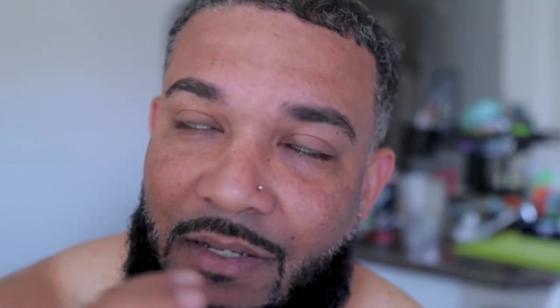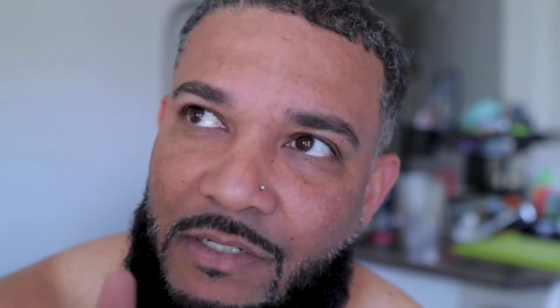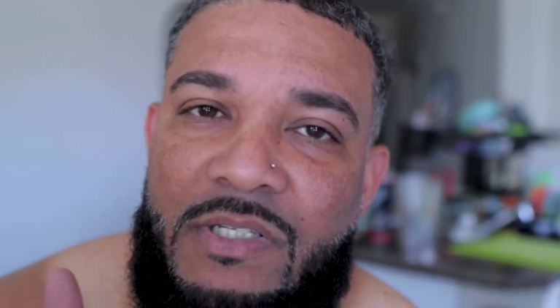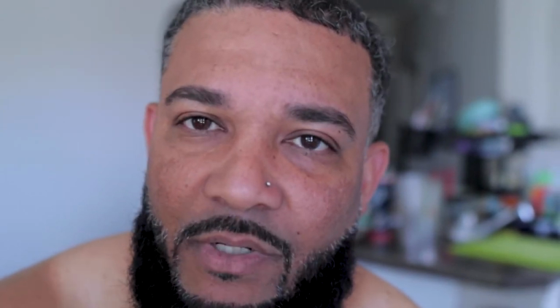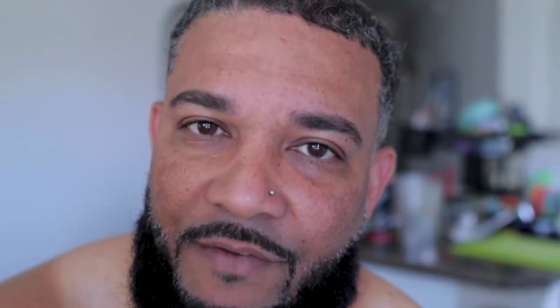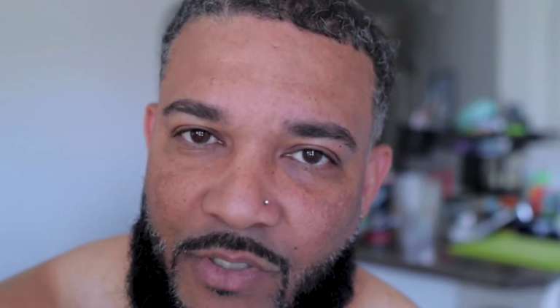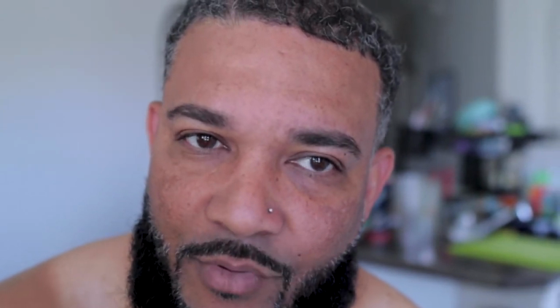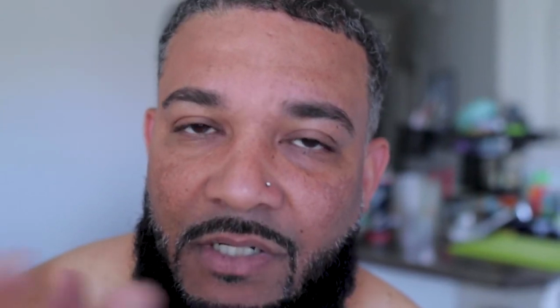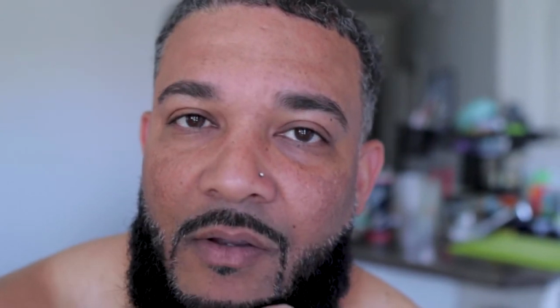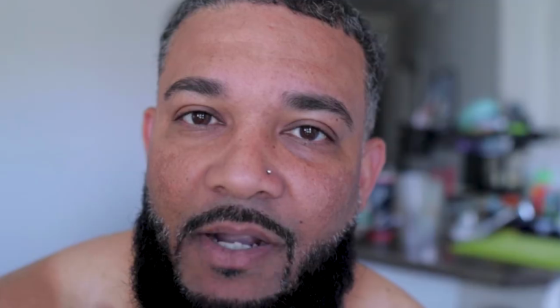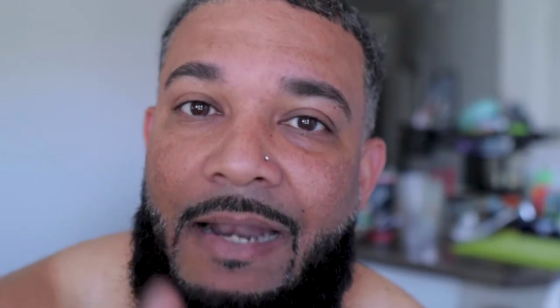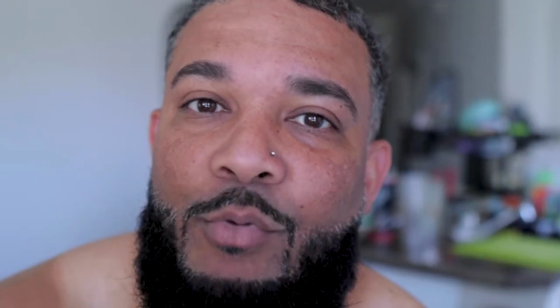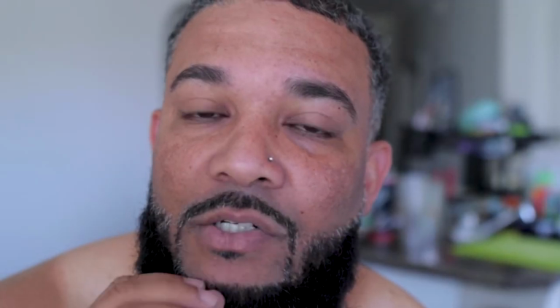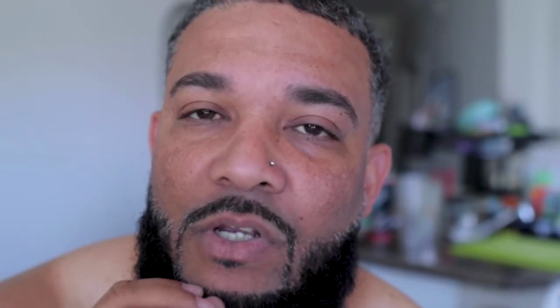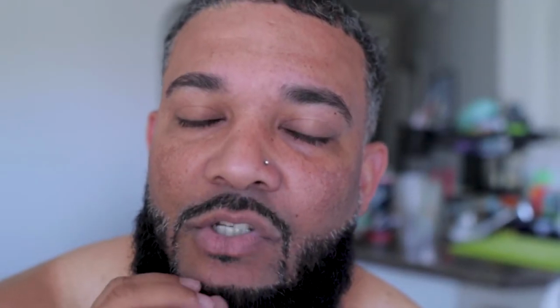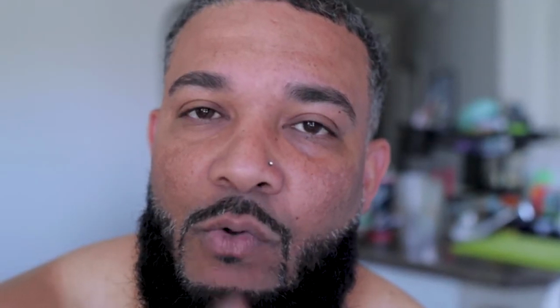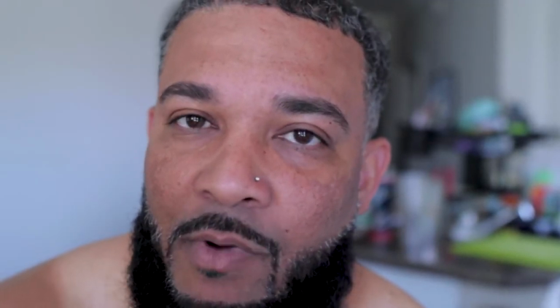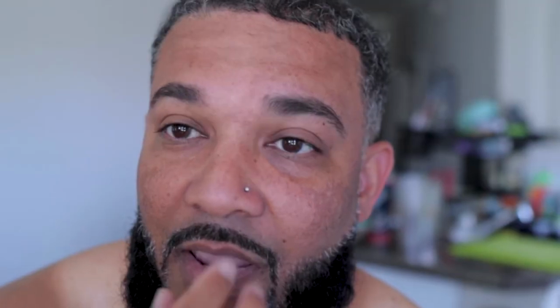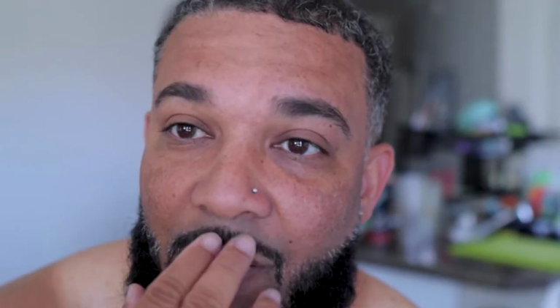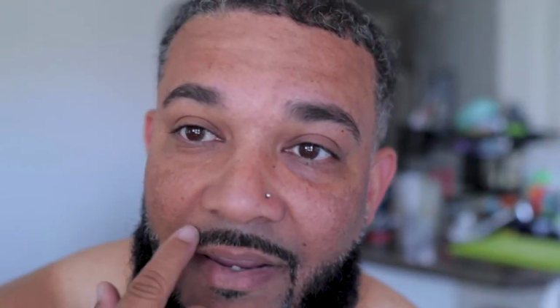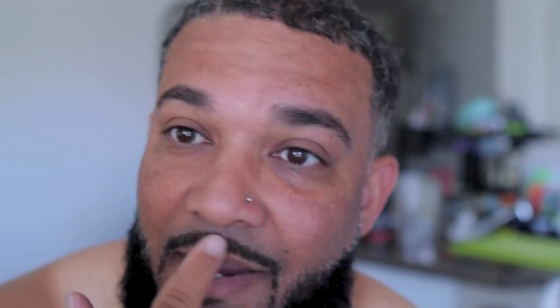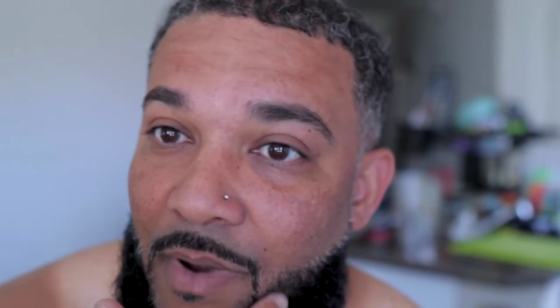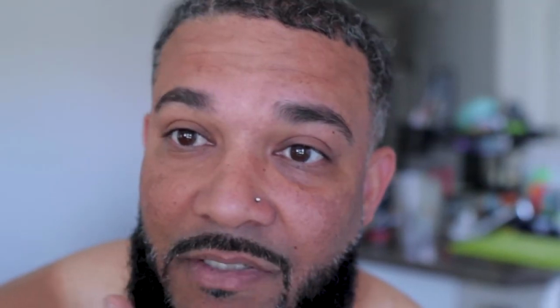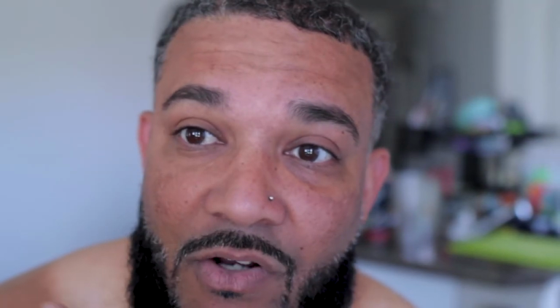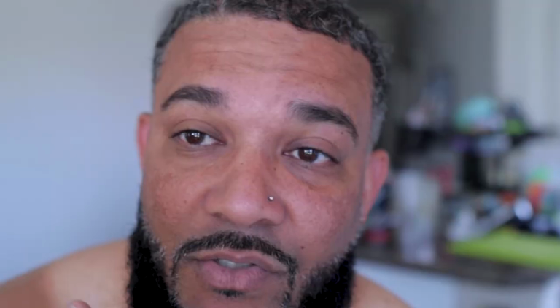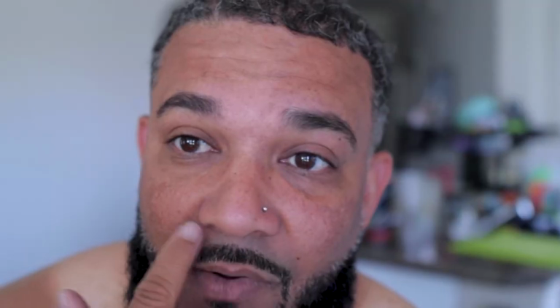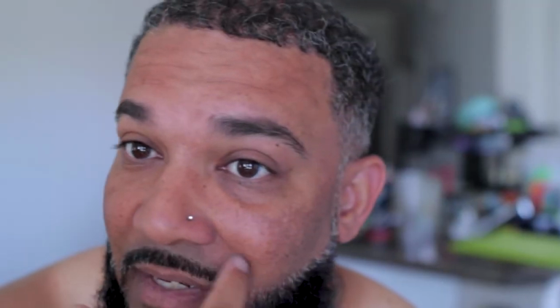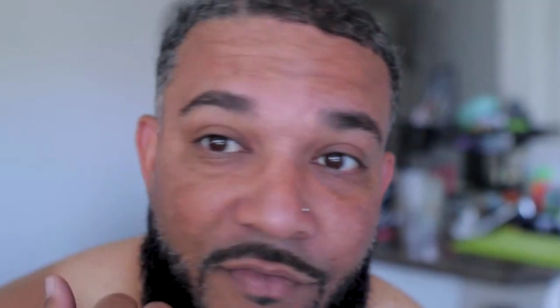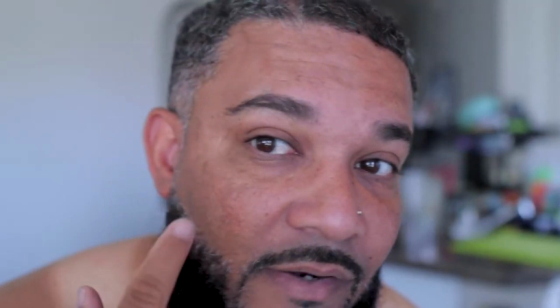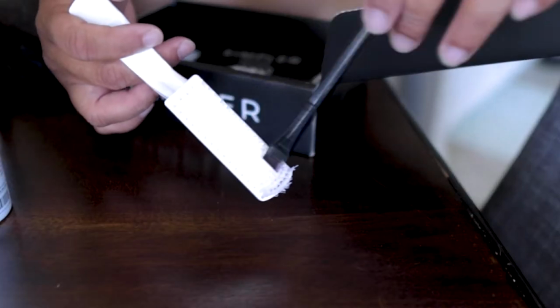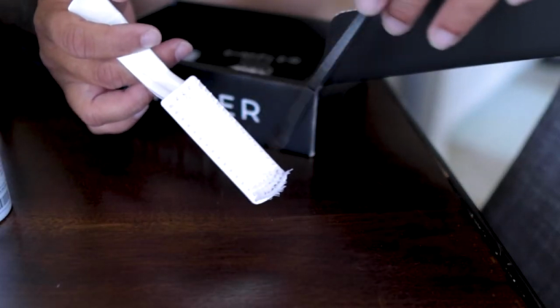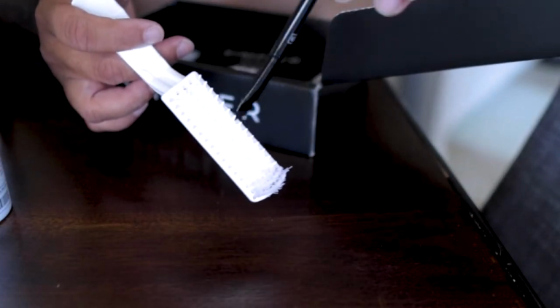The little brush that they include — well, it's sold separately, you'd have to purchase the brush — but that little brush was so smart. I was able to apply the dye around my mustache without getting it everywhere.